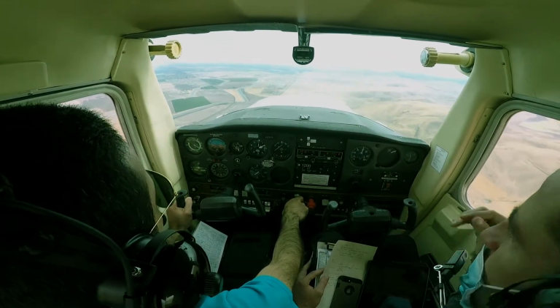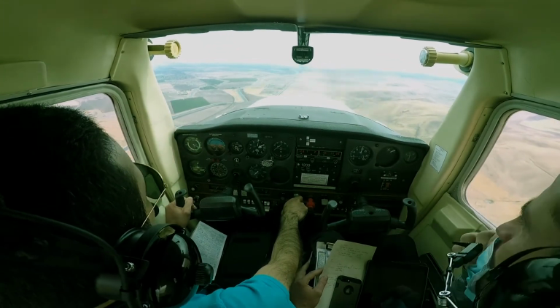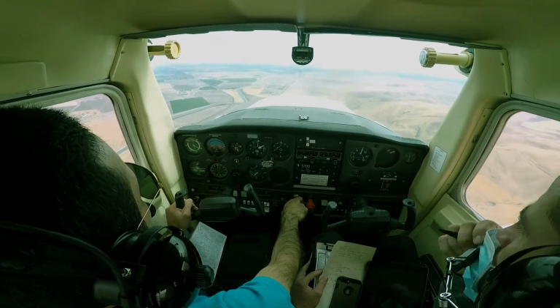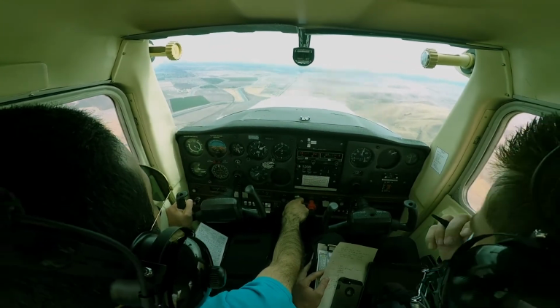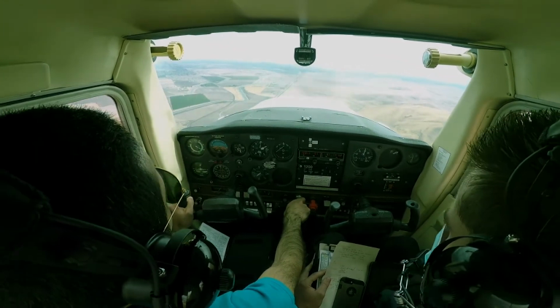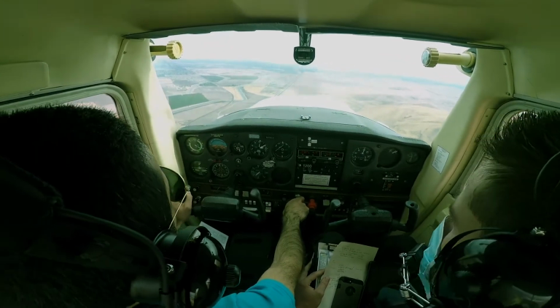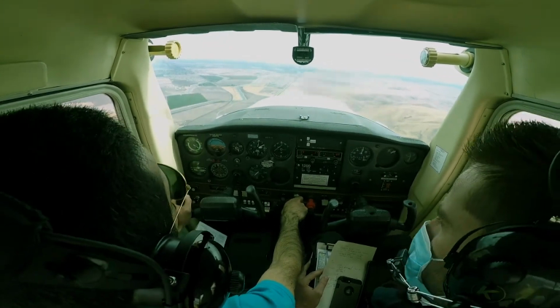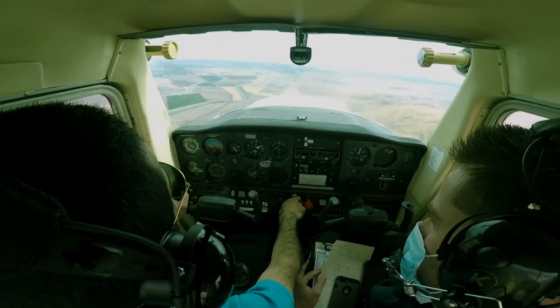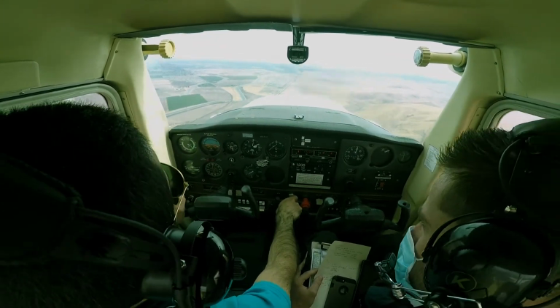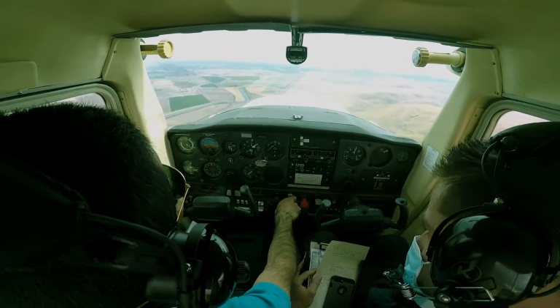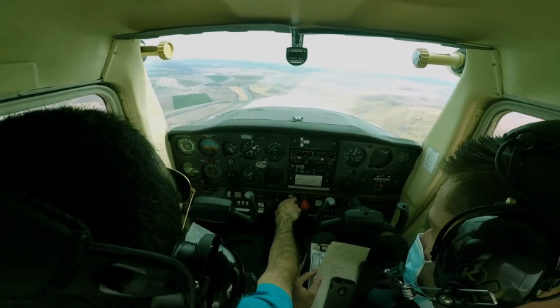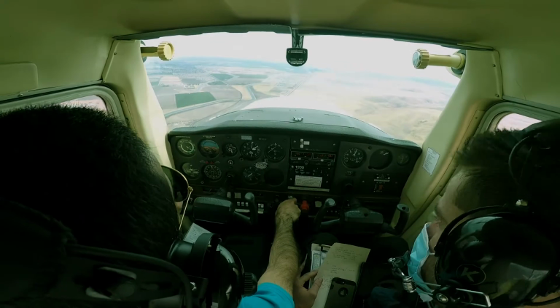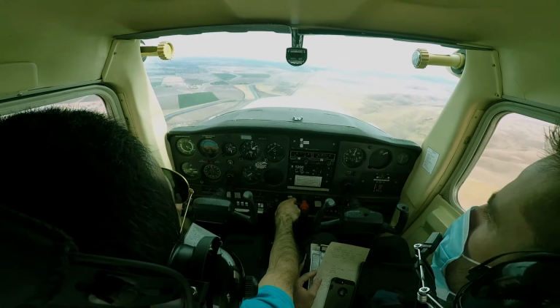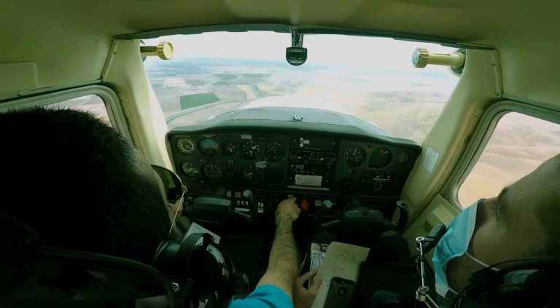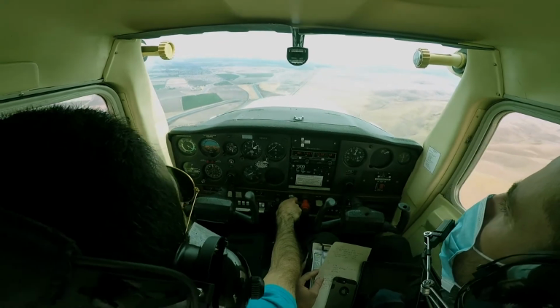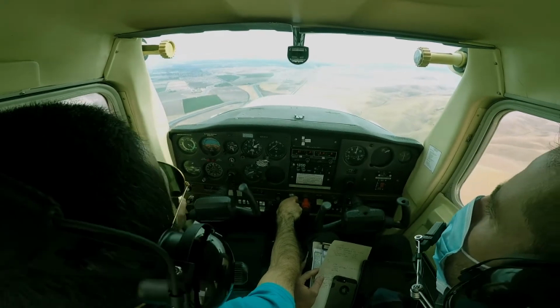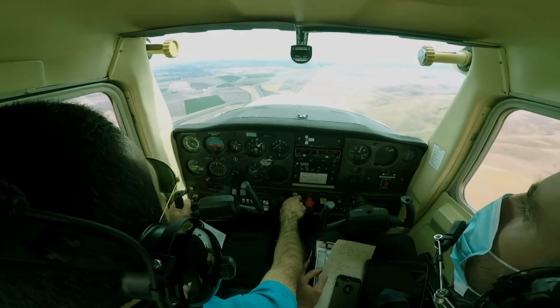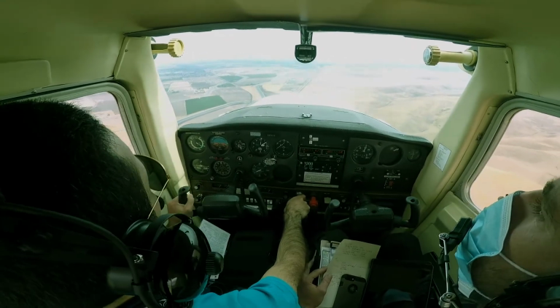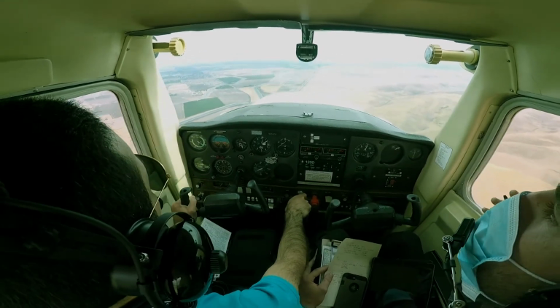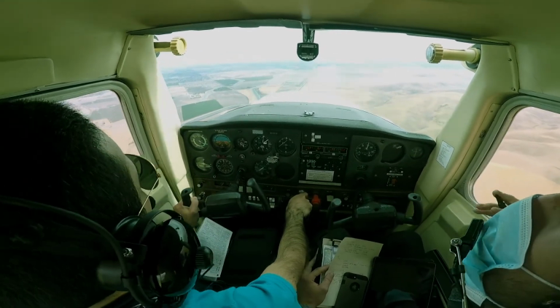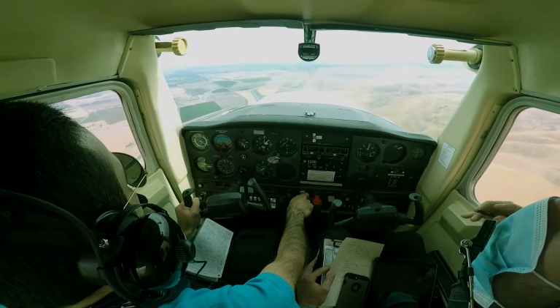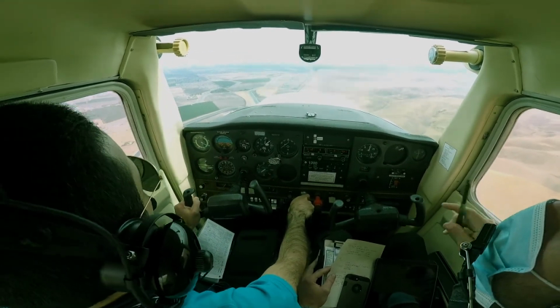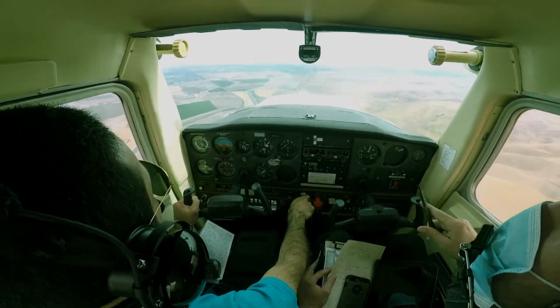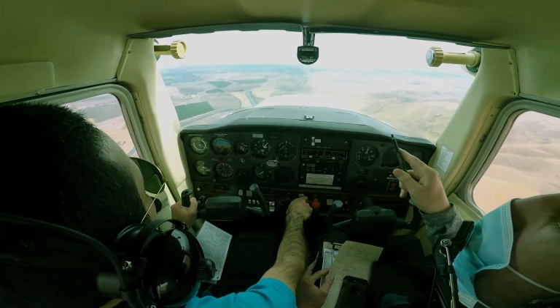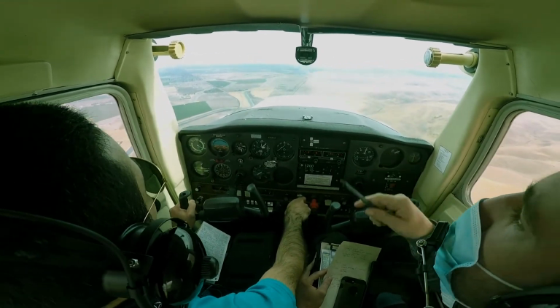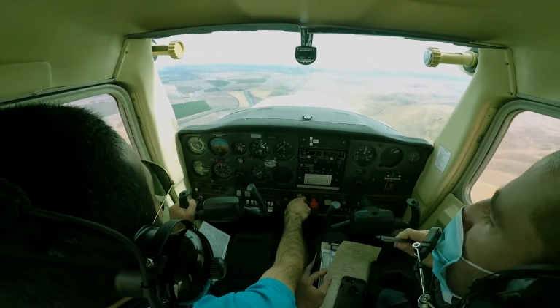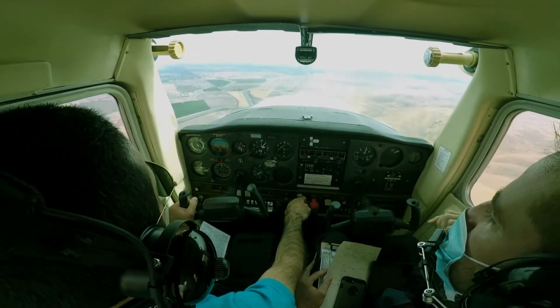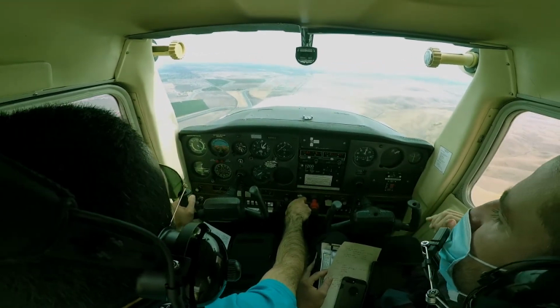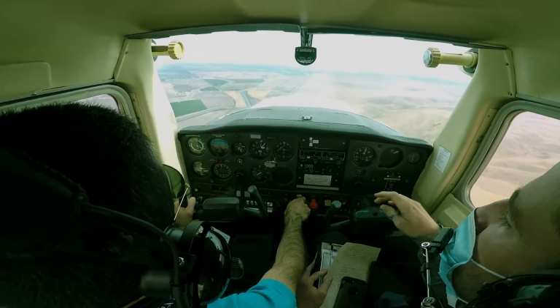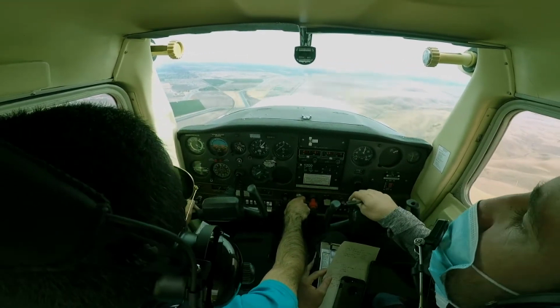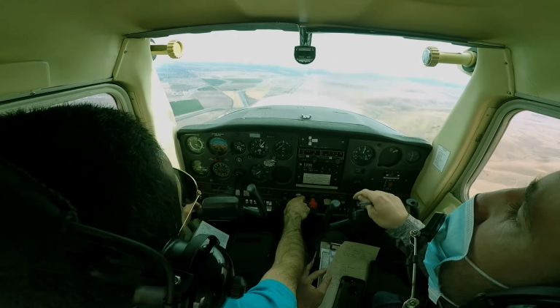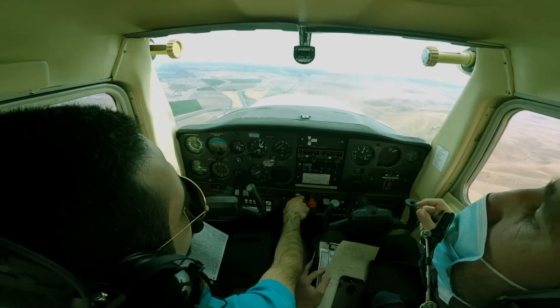Exit traffic. Tracy traffic, 95606 is on the upwind and we will depart straight out, thank you. Someone's on the upwind departing straight out — they just said that, right? Yep.